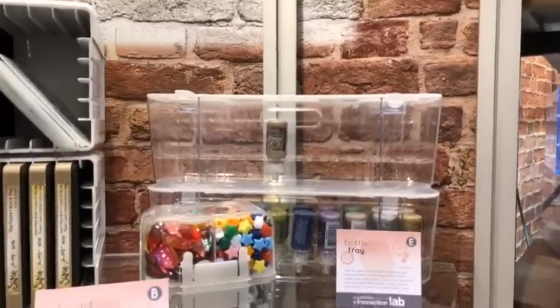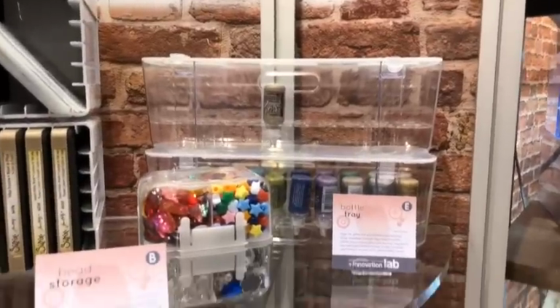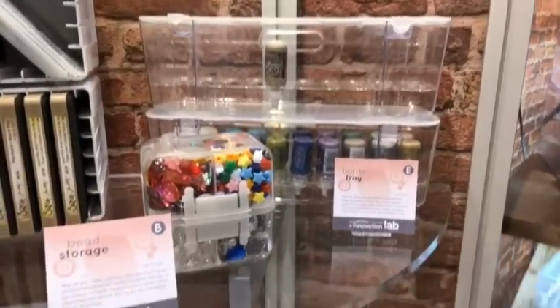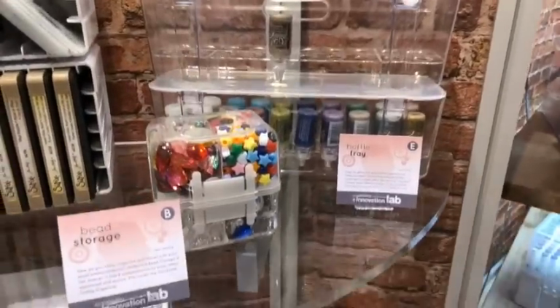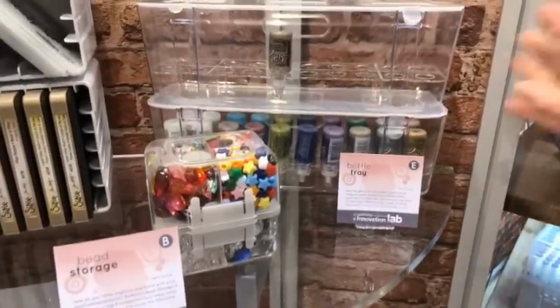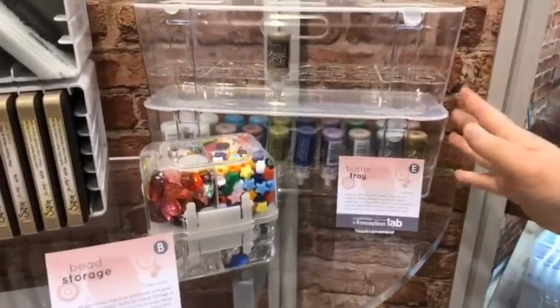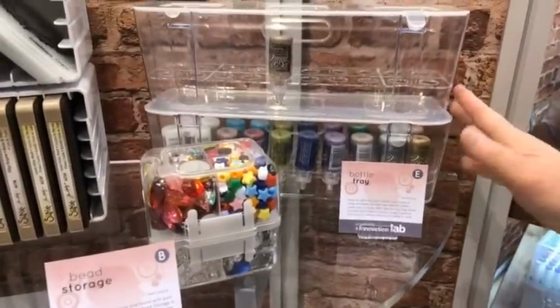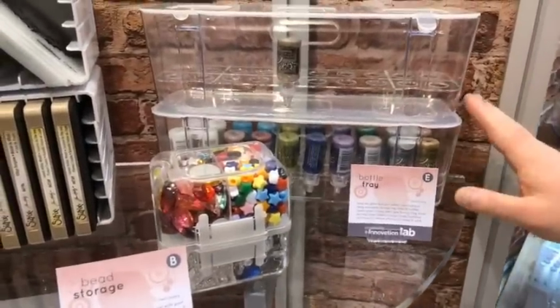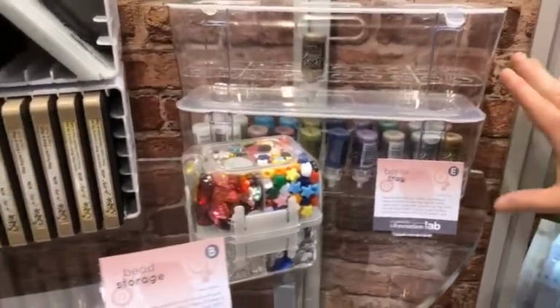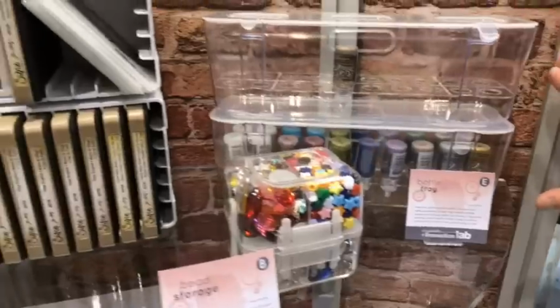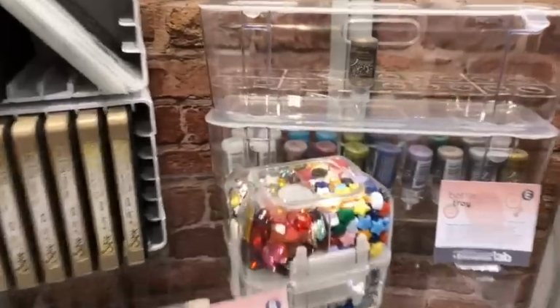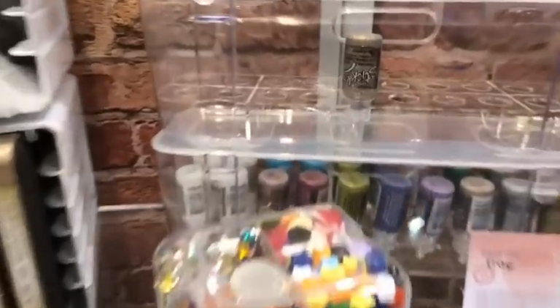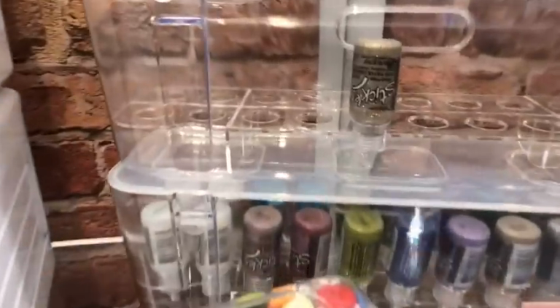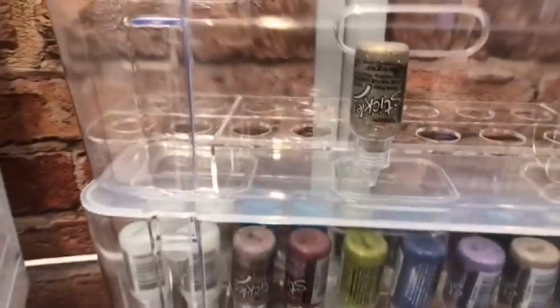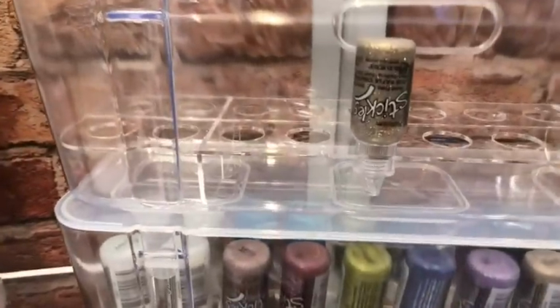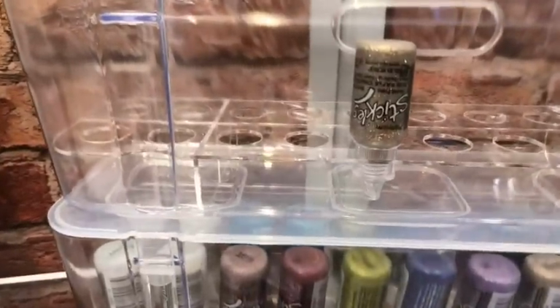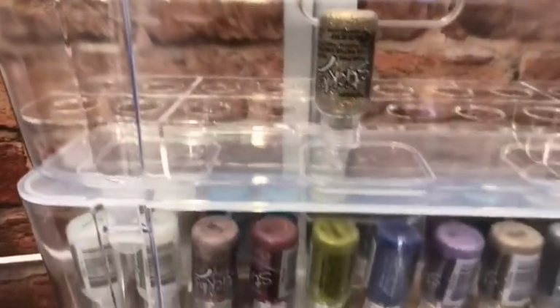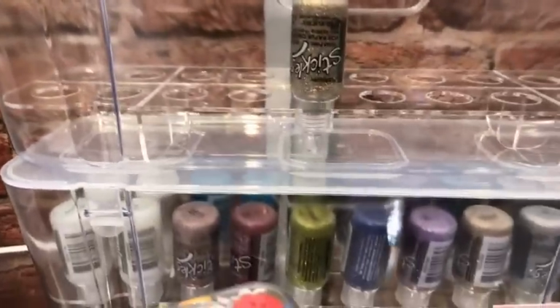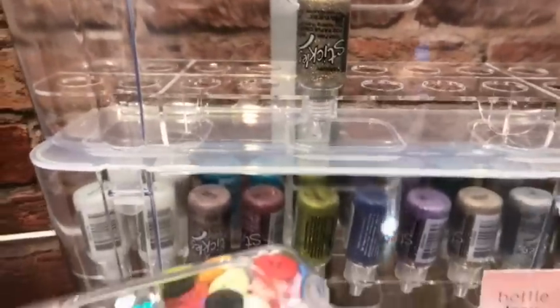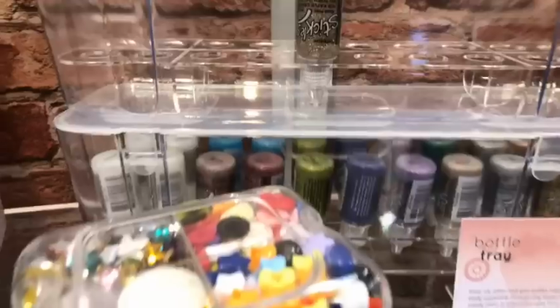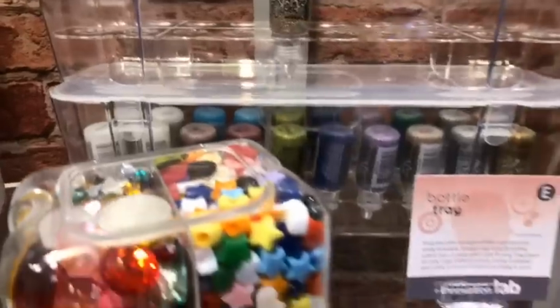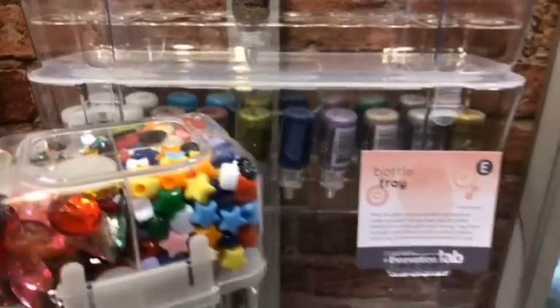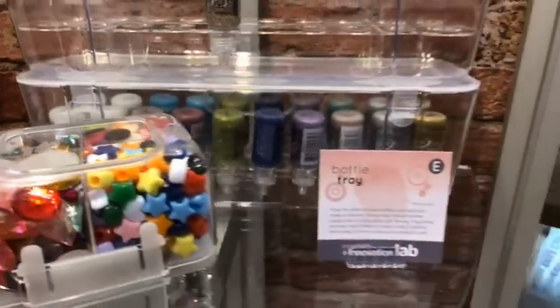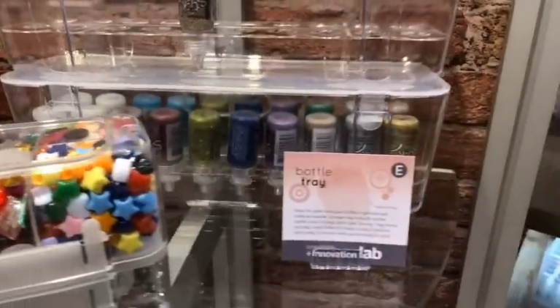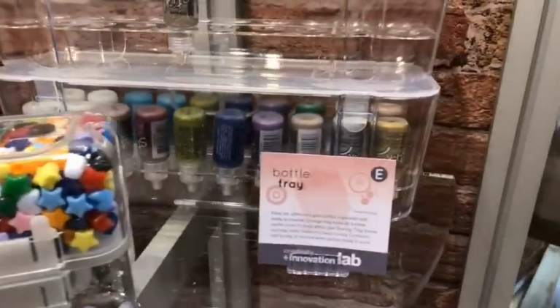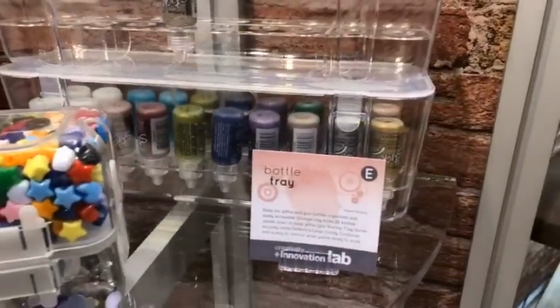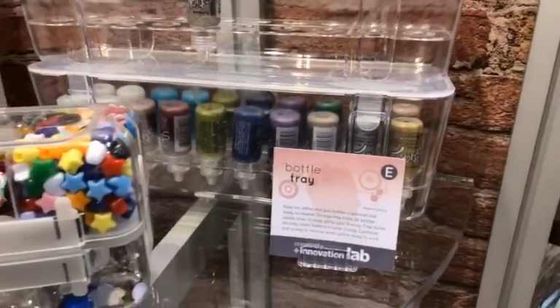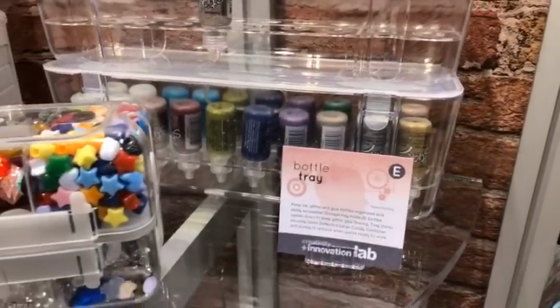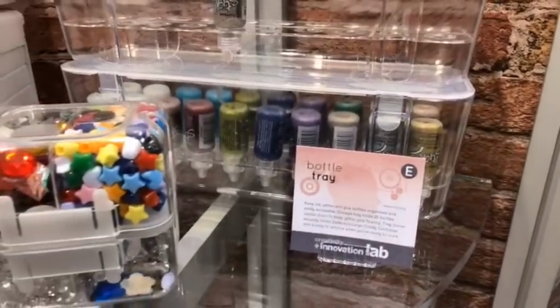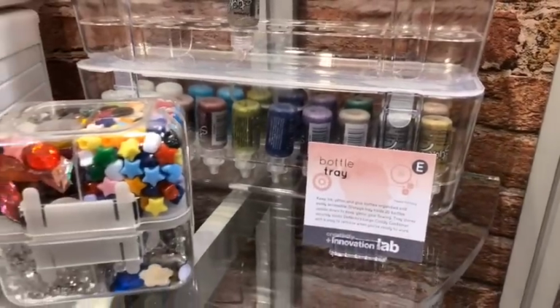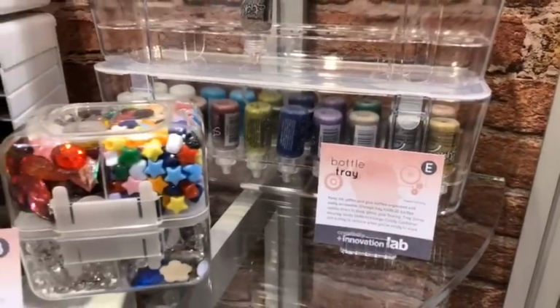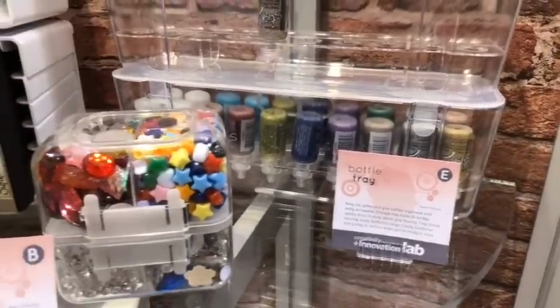Just so everyone knows, these are prototypes. These are things that they're testing and looking at. So if you like it, we need to hear it, and if there's feedback on how we can improve it — we're looking to make sure that we have products that will meet your needs.